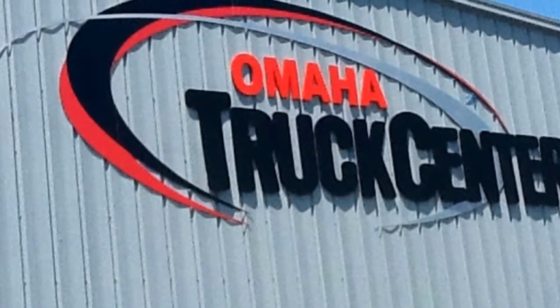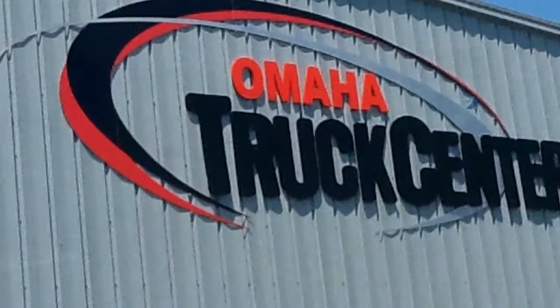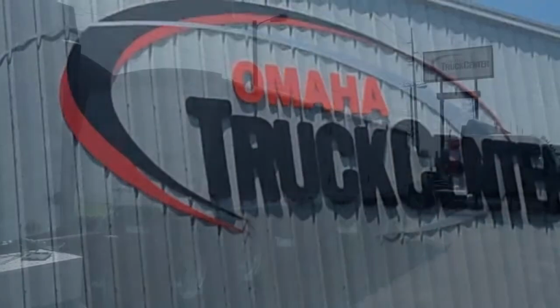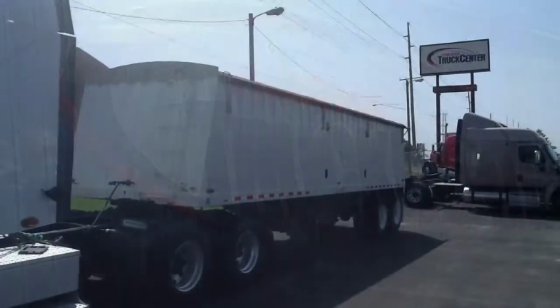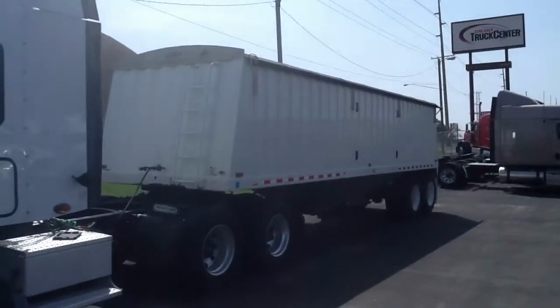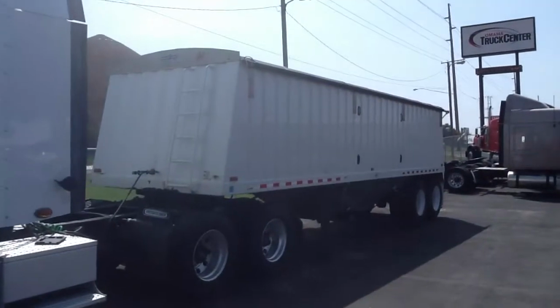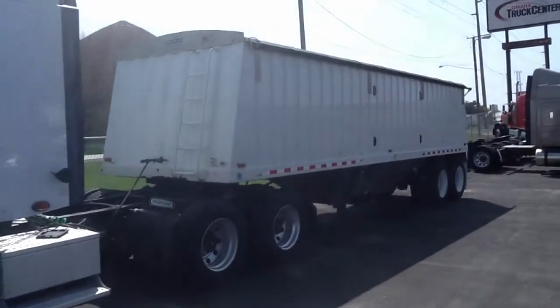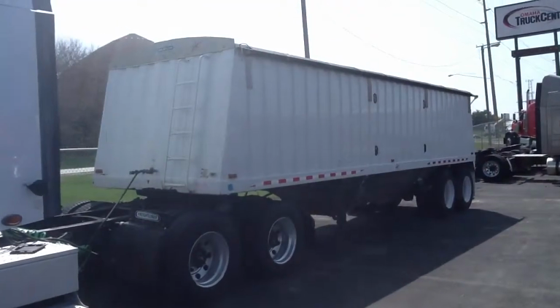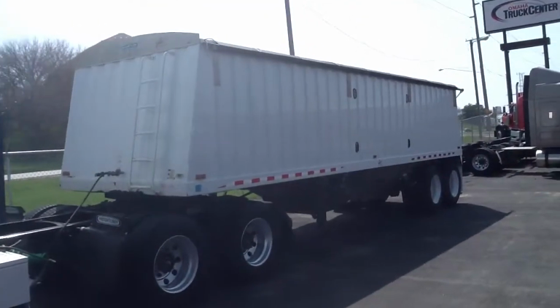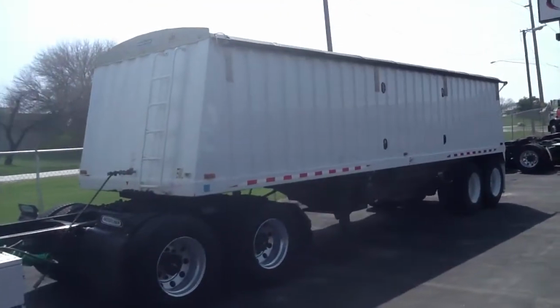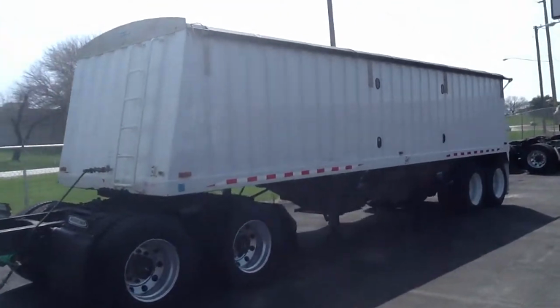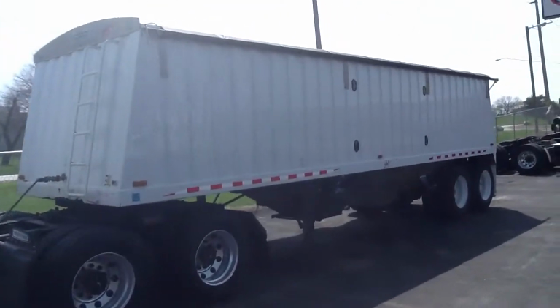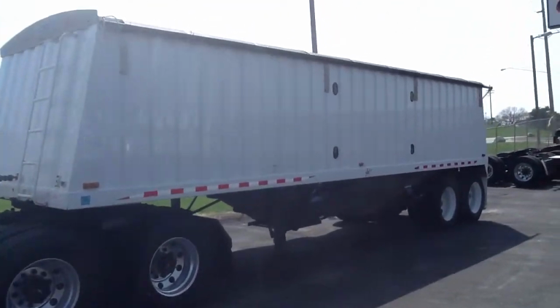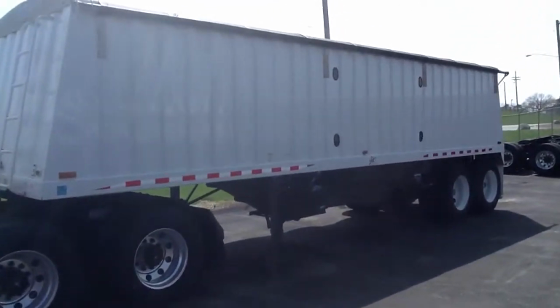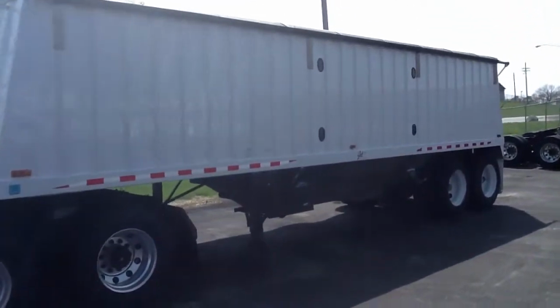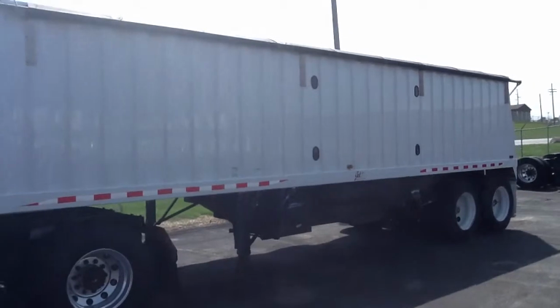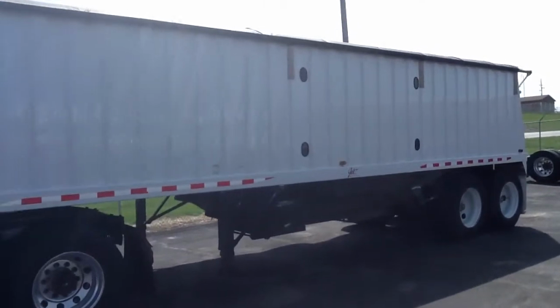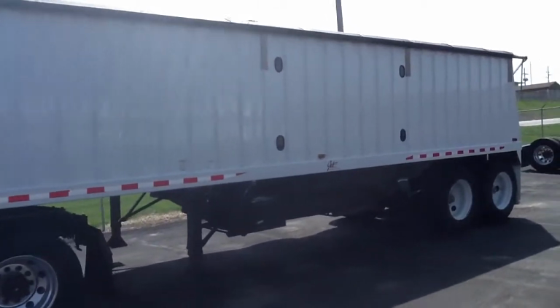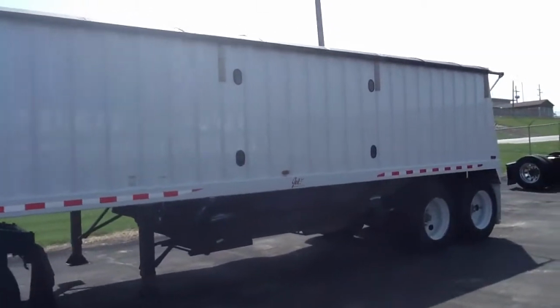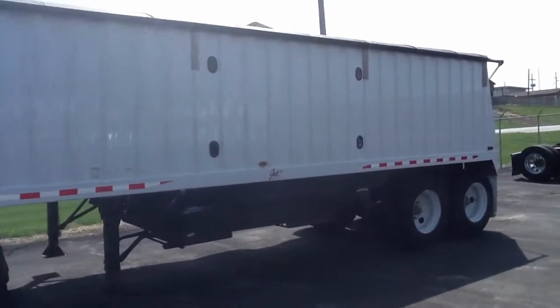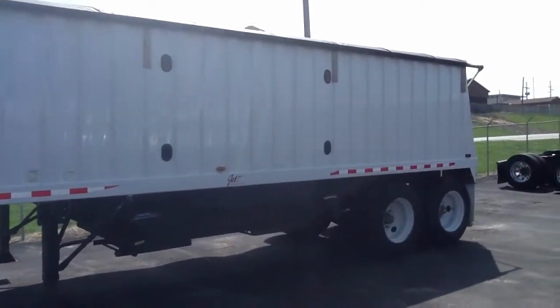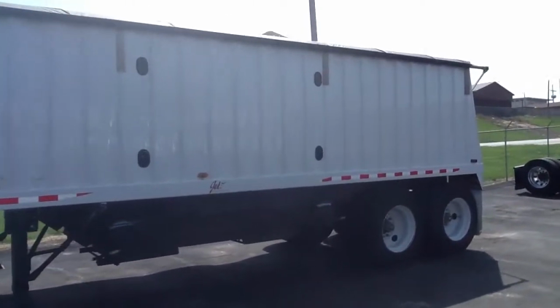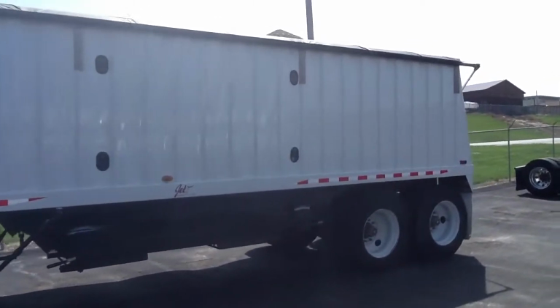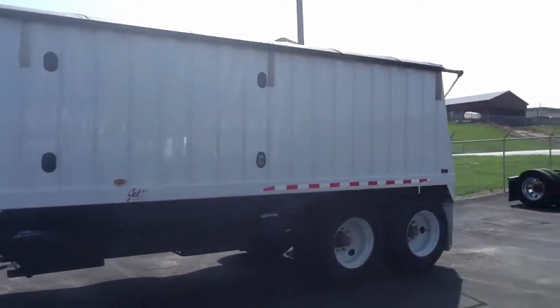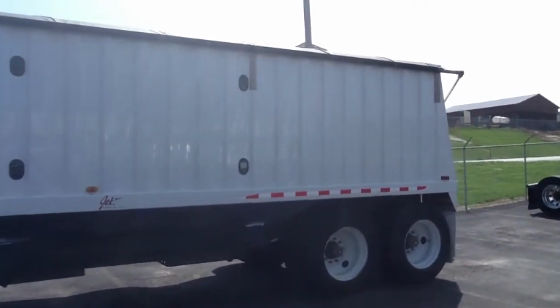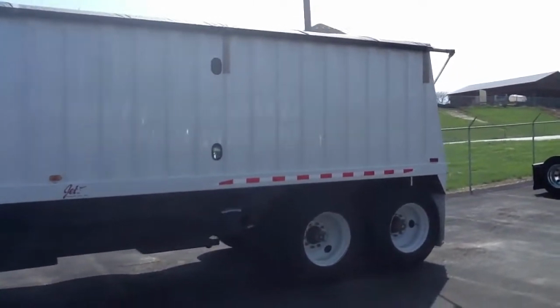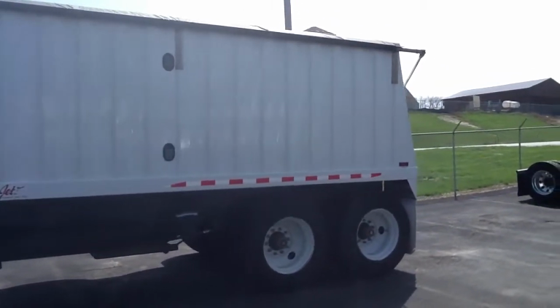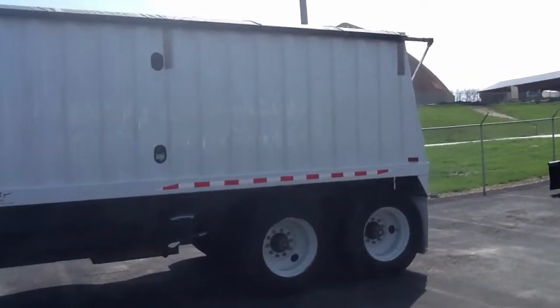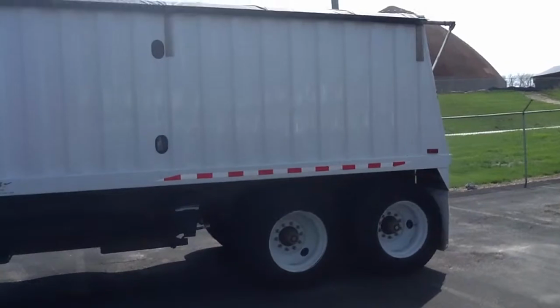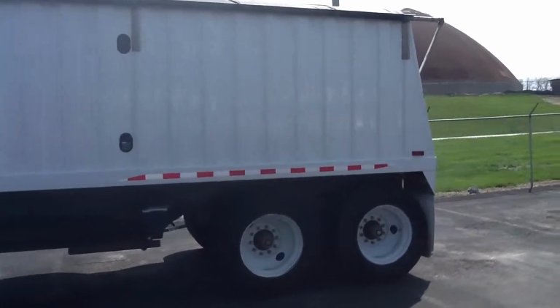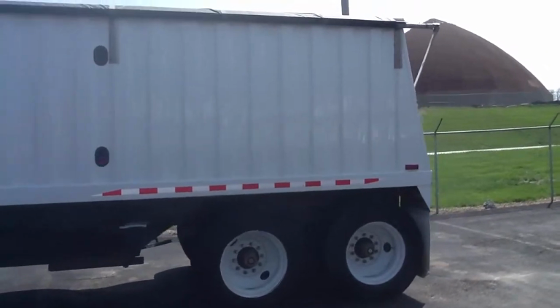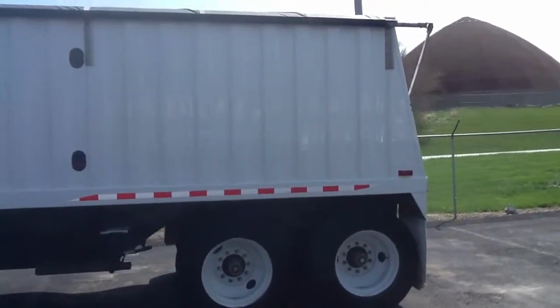Welcome to Omaha Truck Center, where today we have a nice 1998 Jet grain trailer. It is 30 foot long, has double hoppers, rollover tarp, and bud wheels.